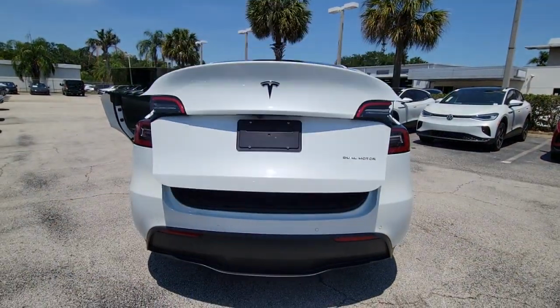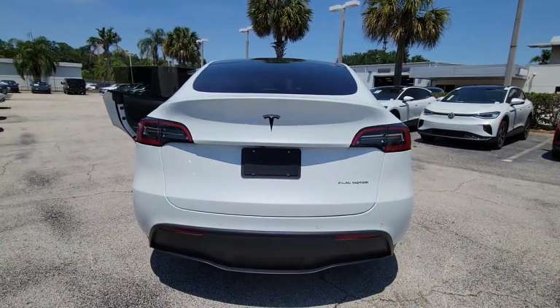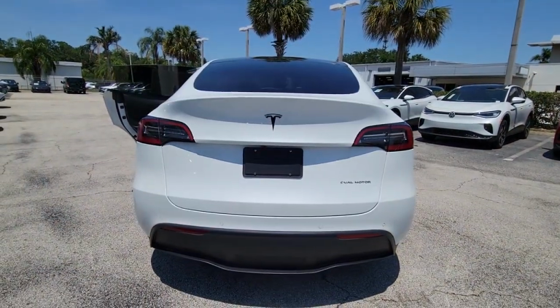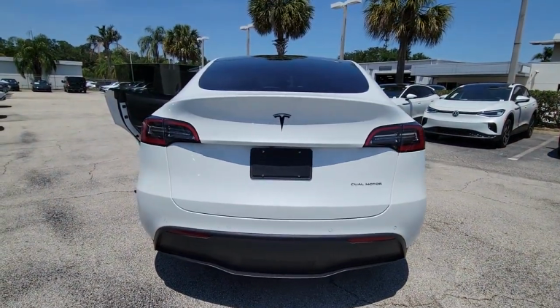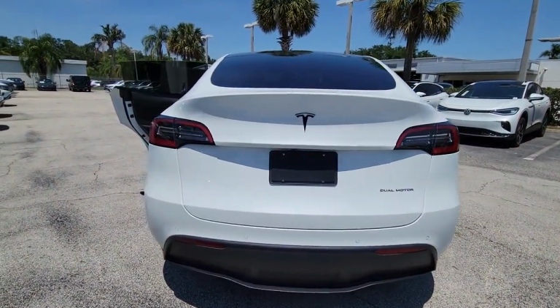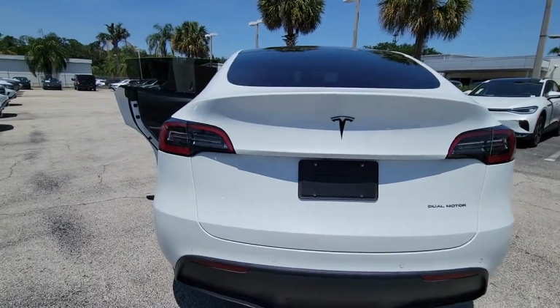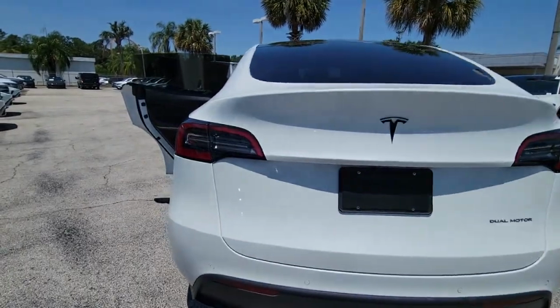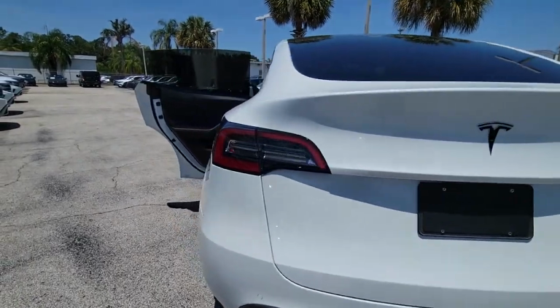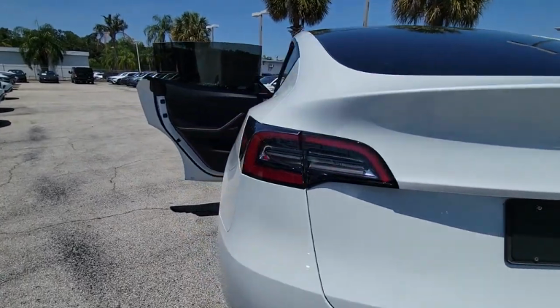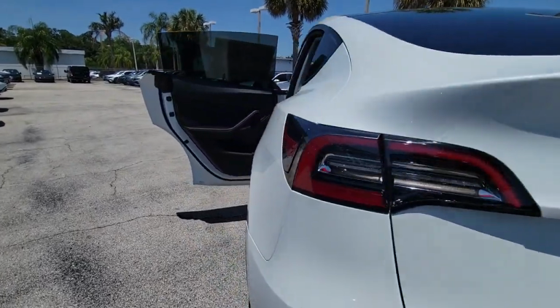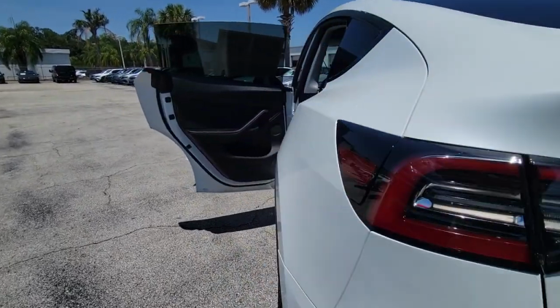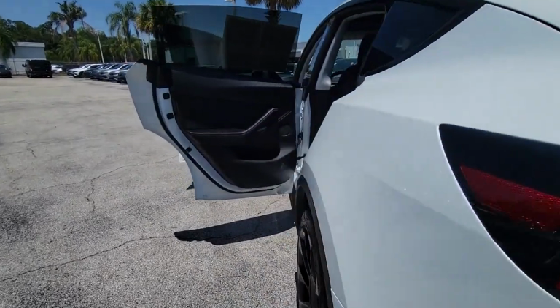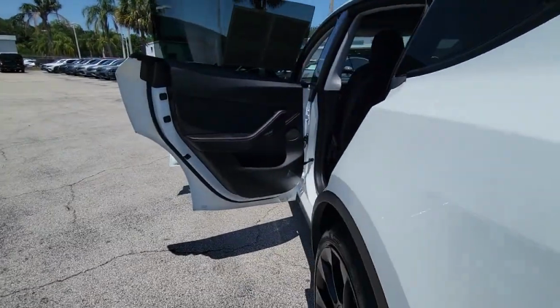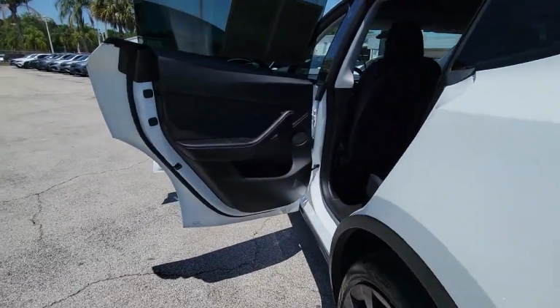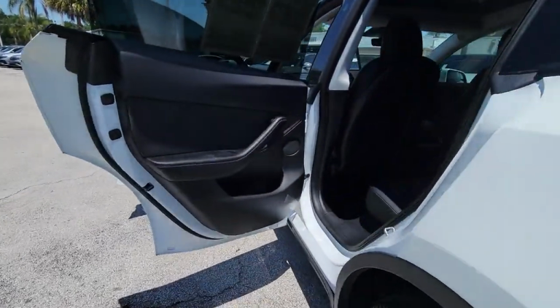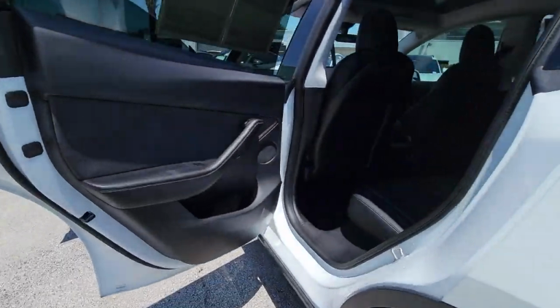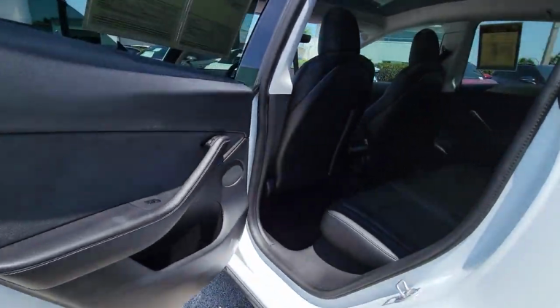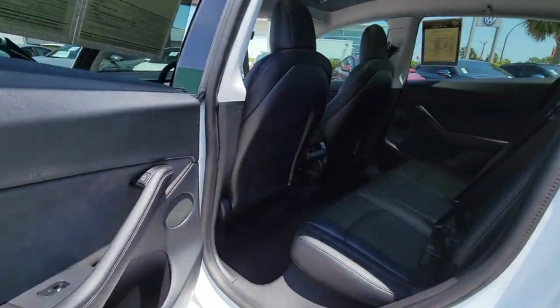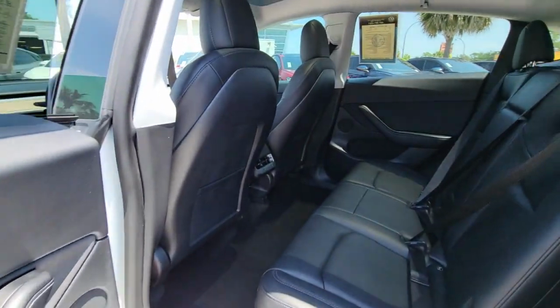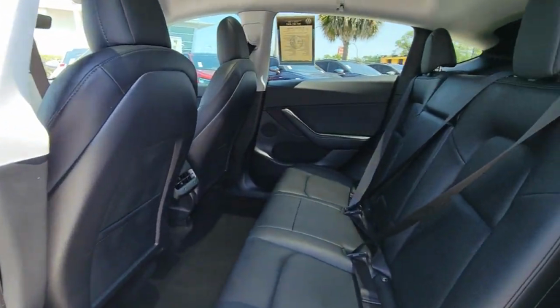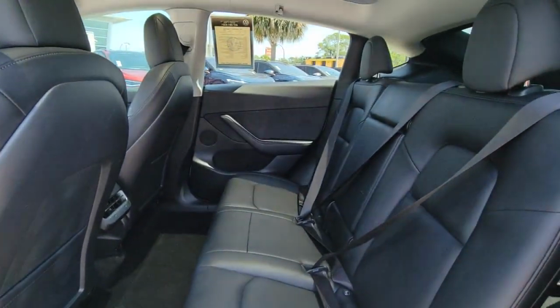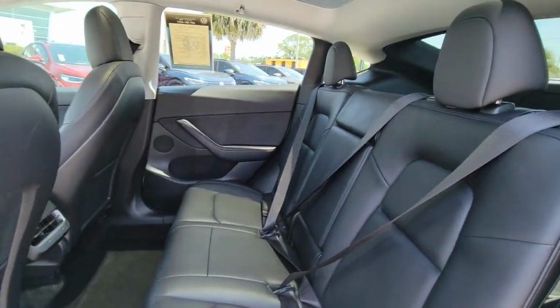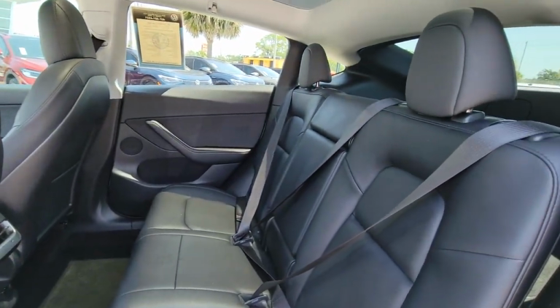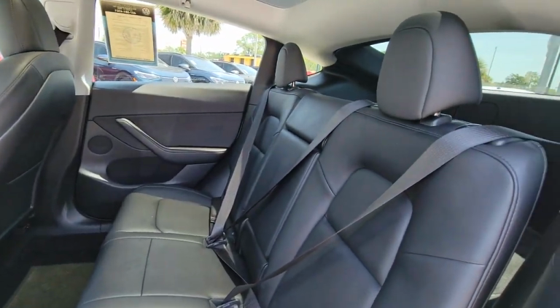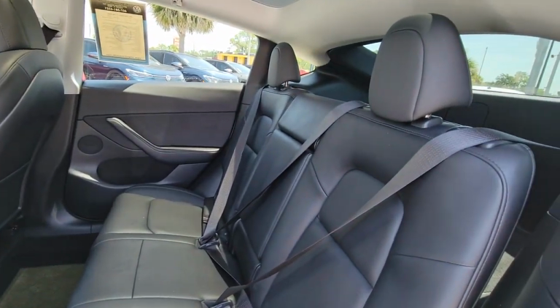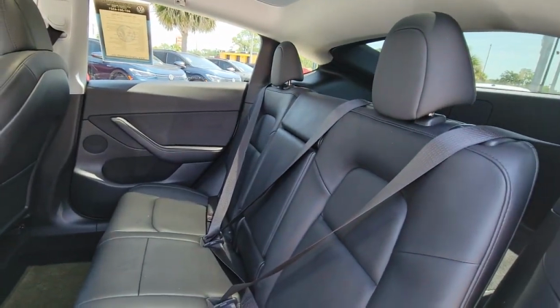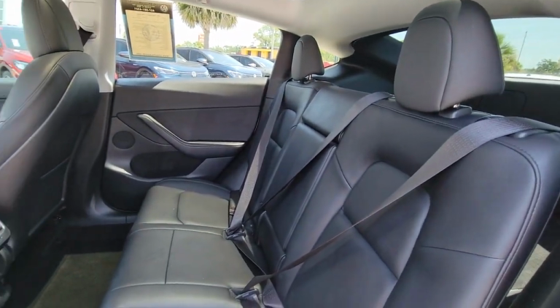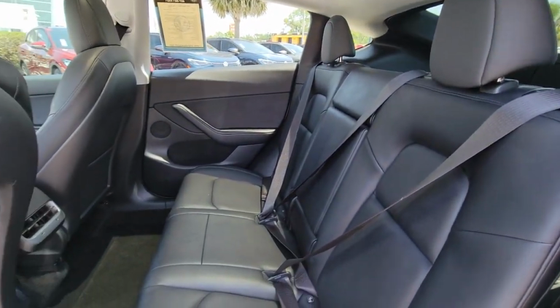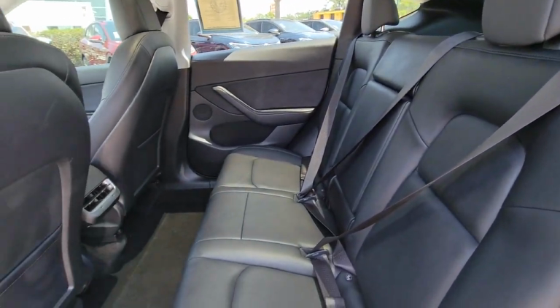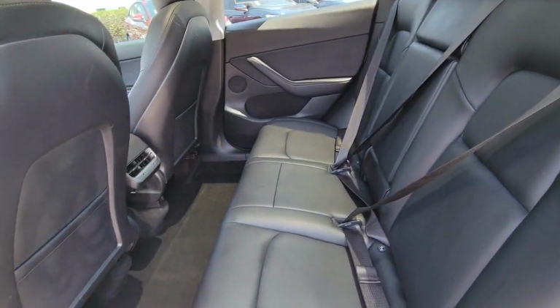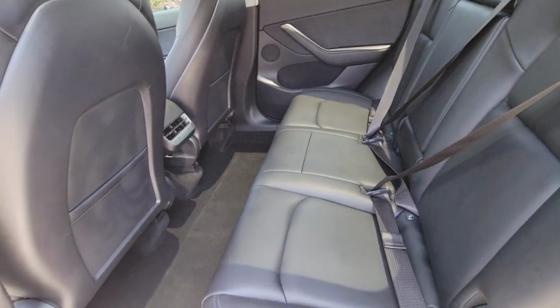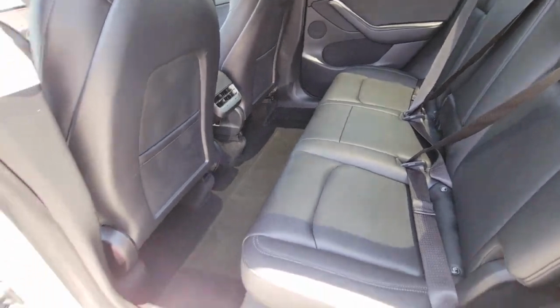Heated steering wheel, panoramic roof, navigation system, keyless entry, power liftgate, power passenger seat, heated rear seat, woodgrain interior trim, heated mirrors, premium sound system.